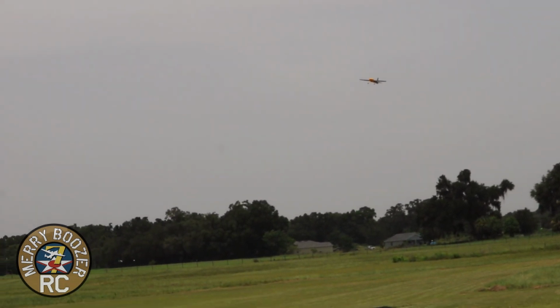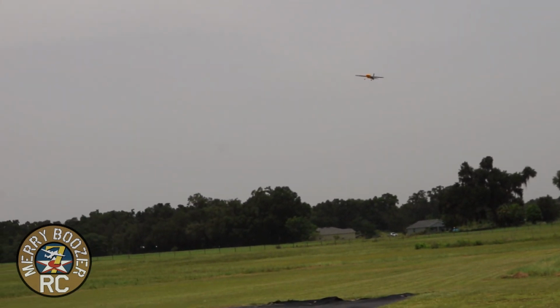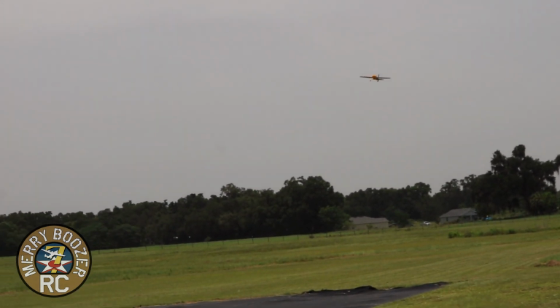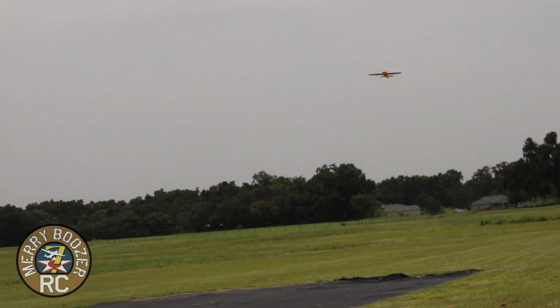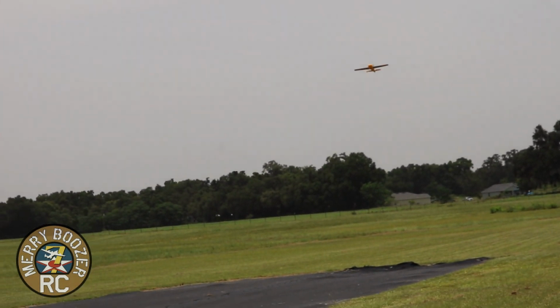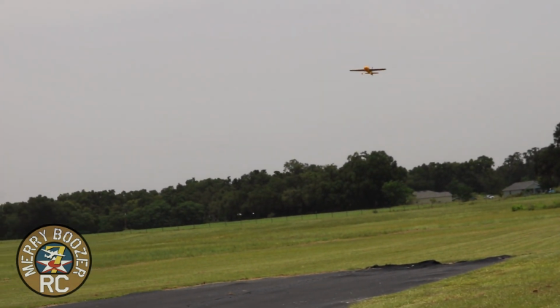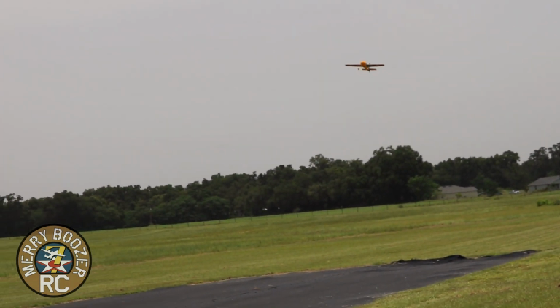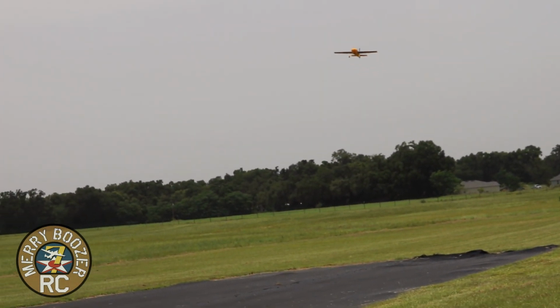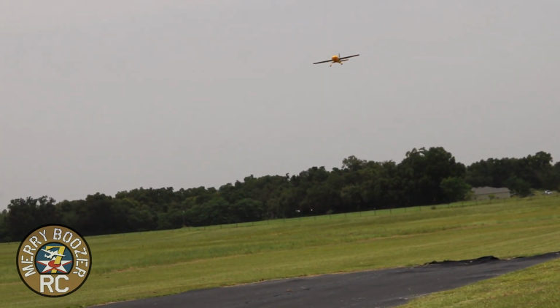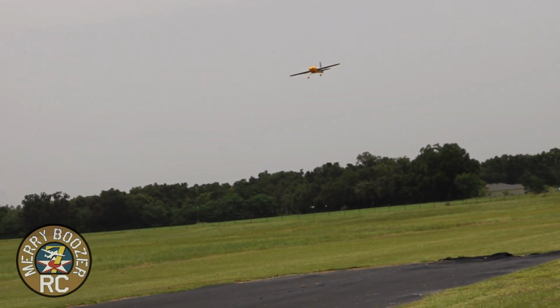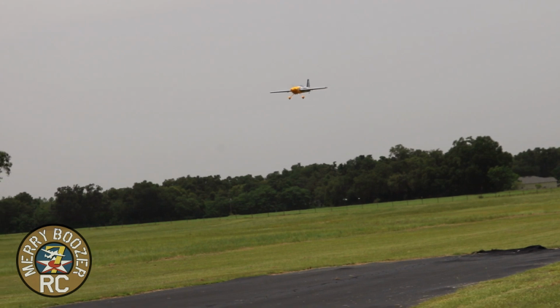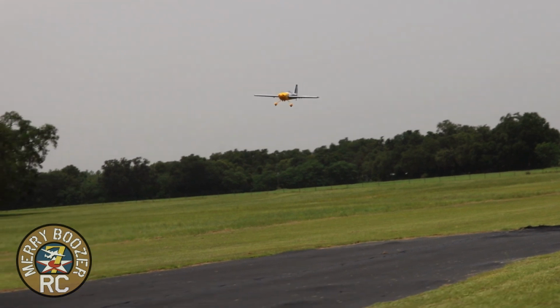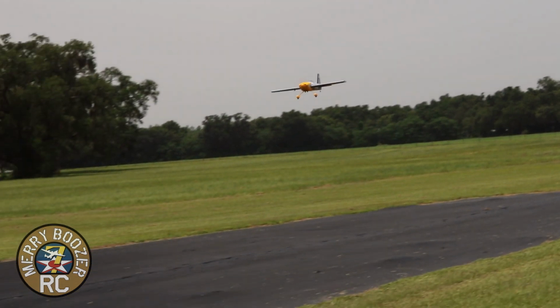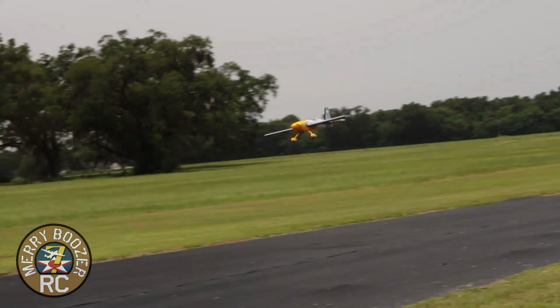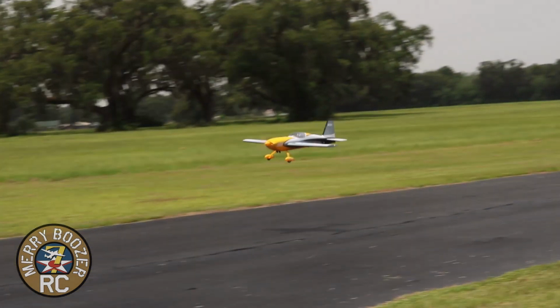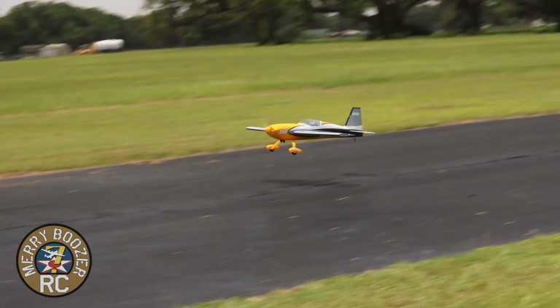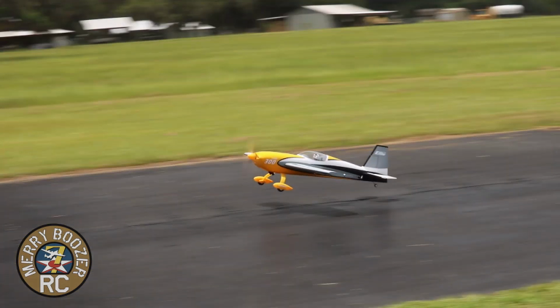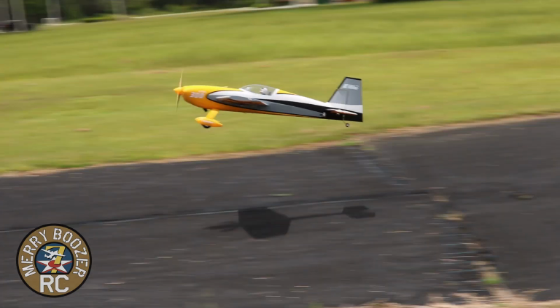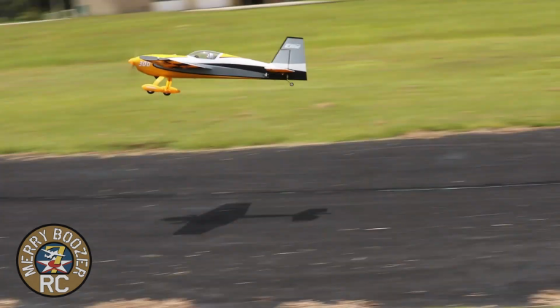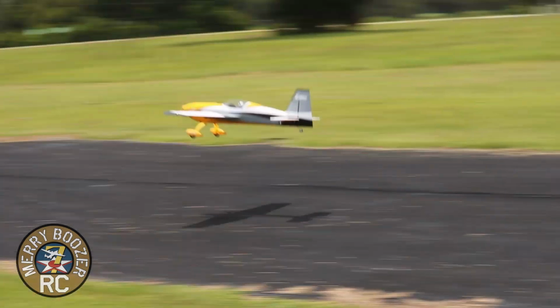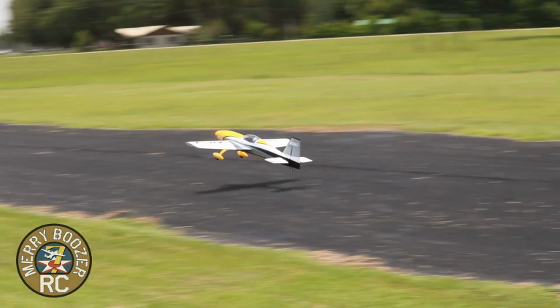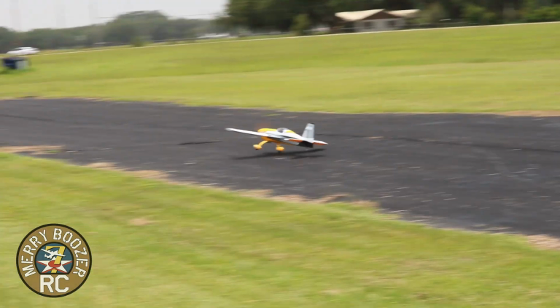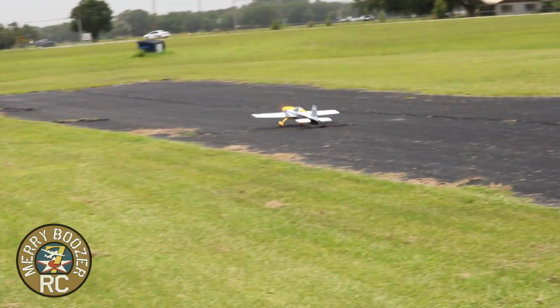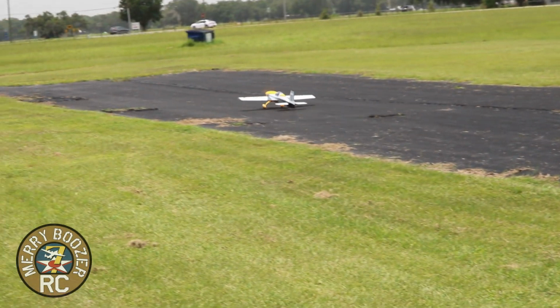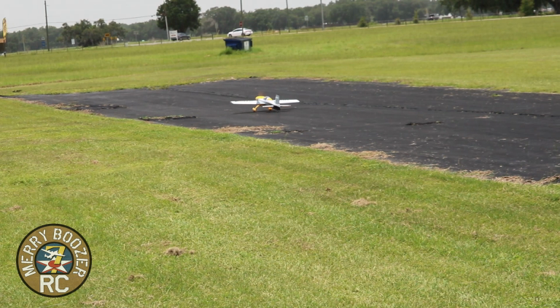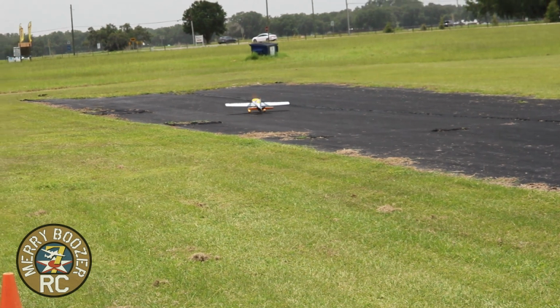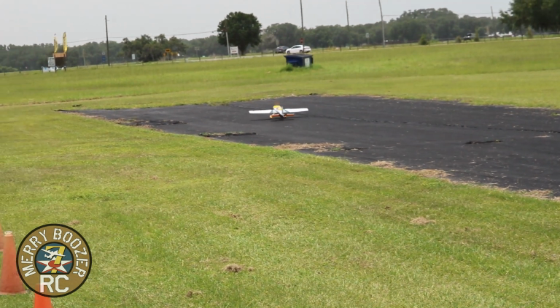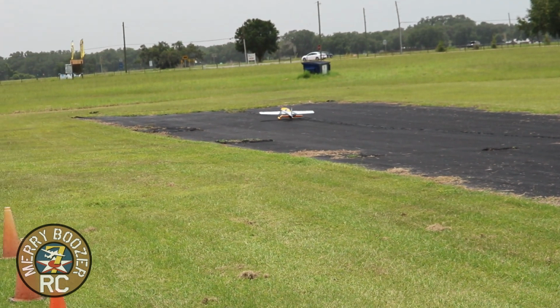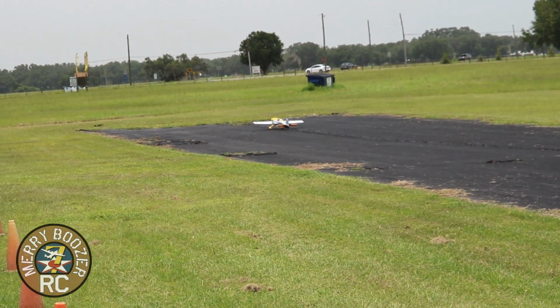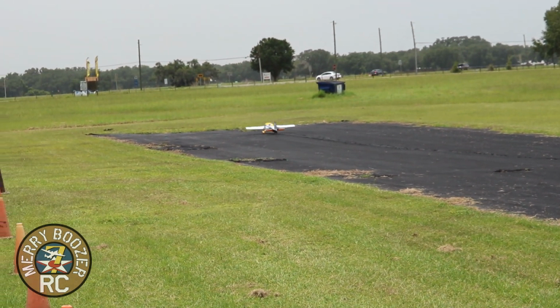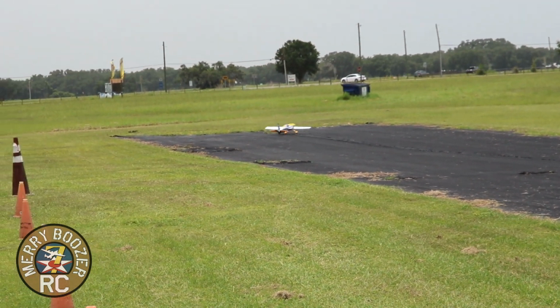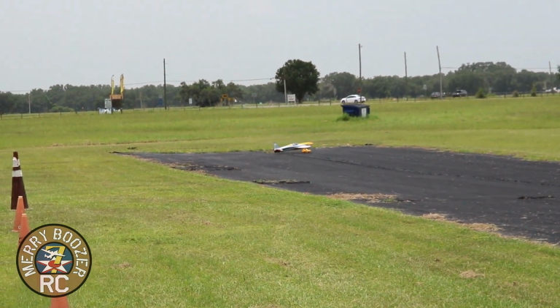Just get that right a little bit lower, add the power back in. Not my best landing, but not my worst. Squeak!